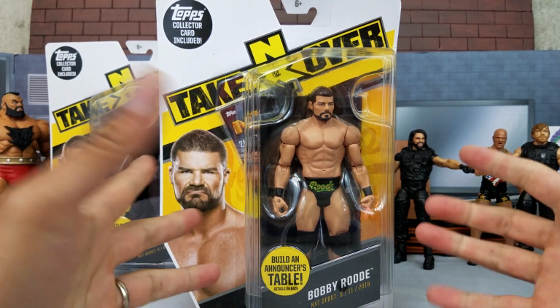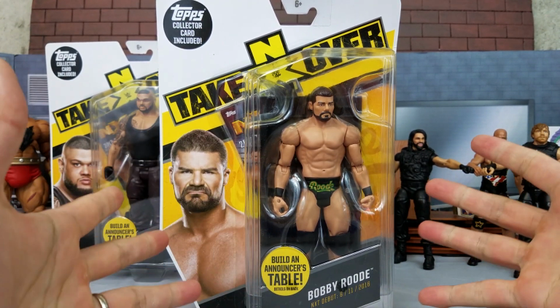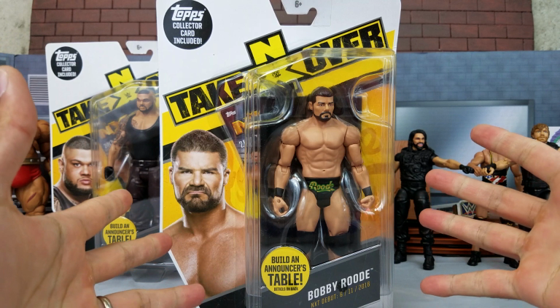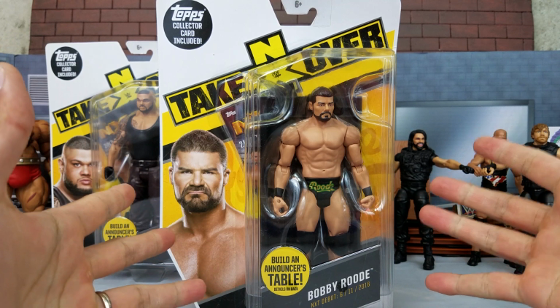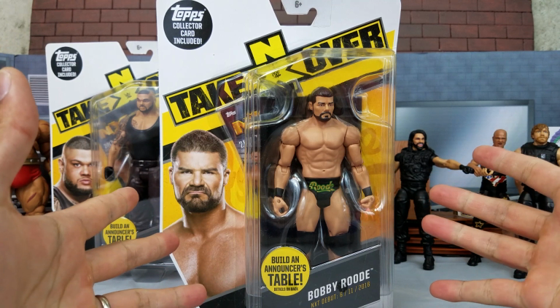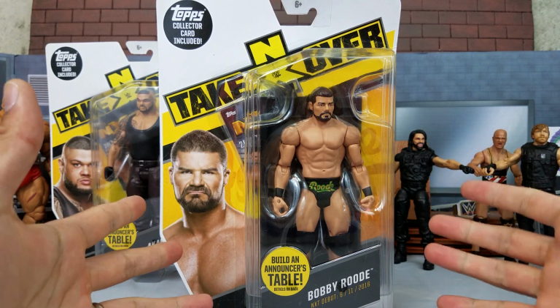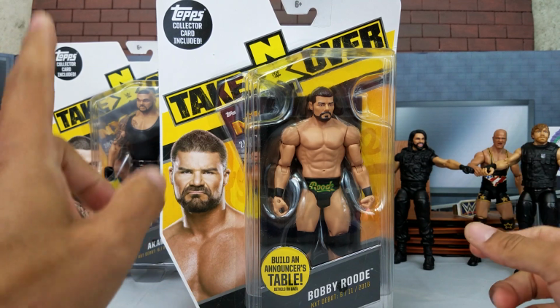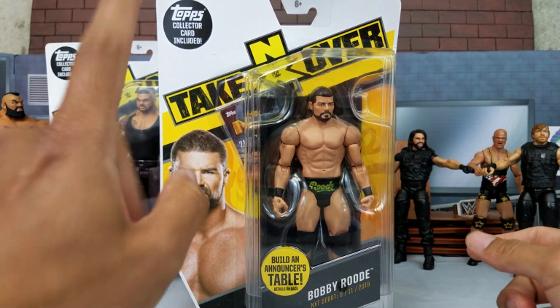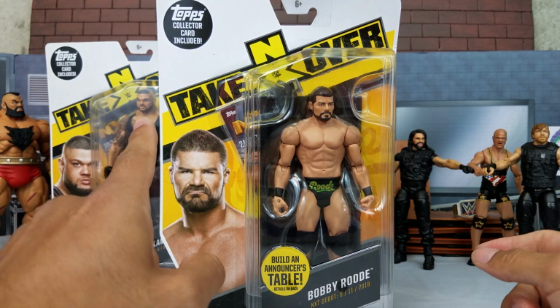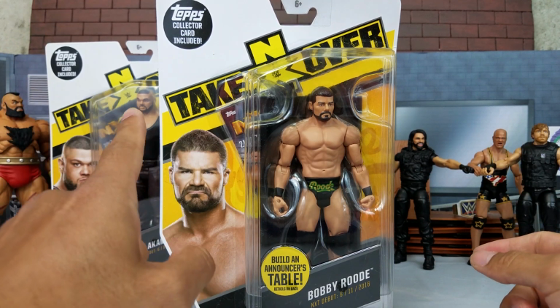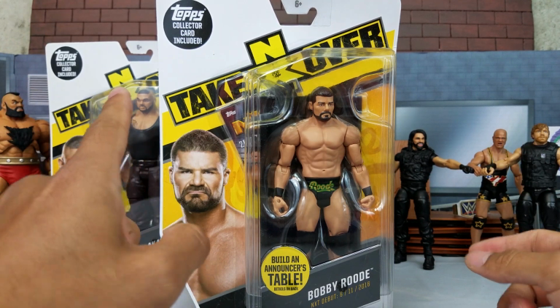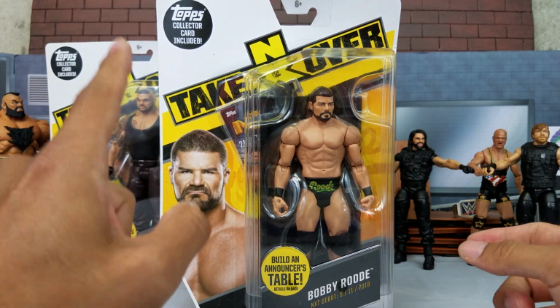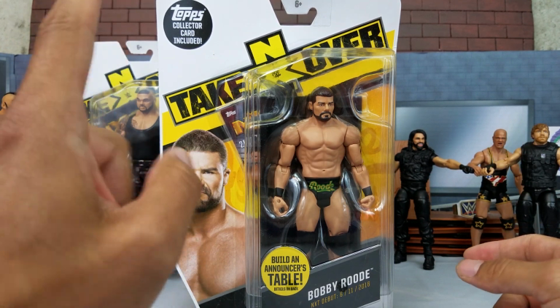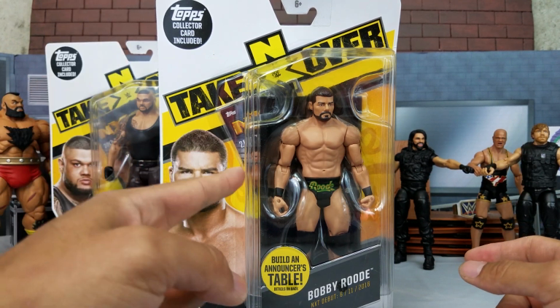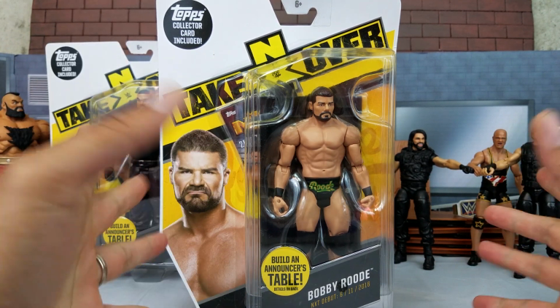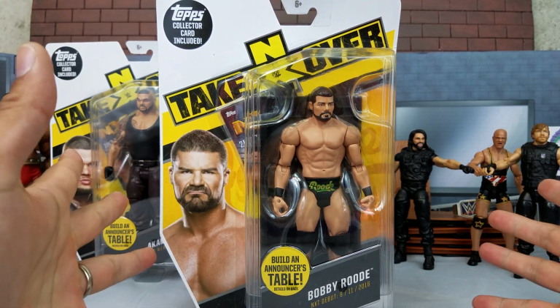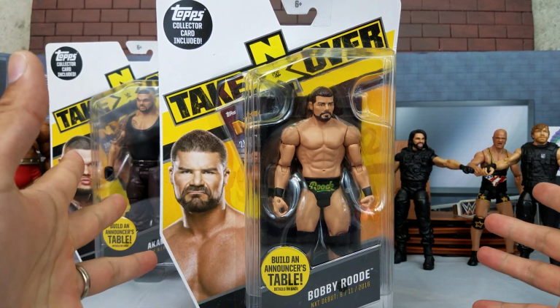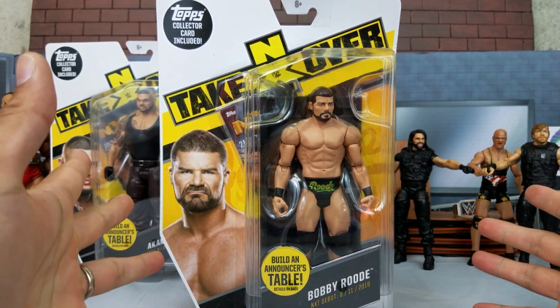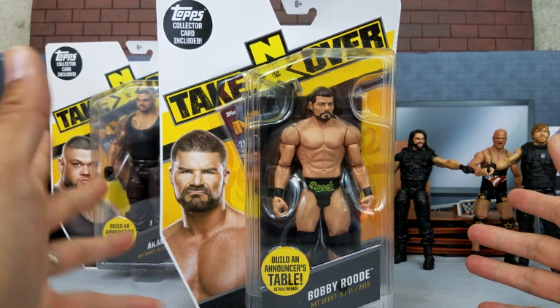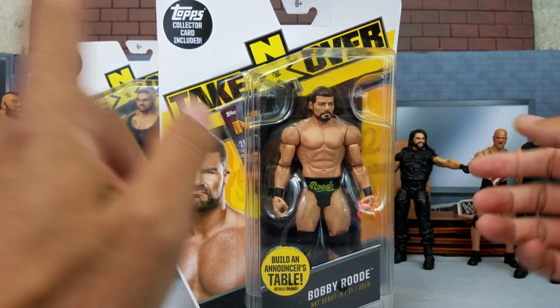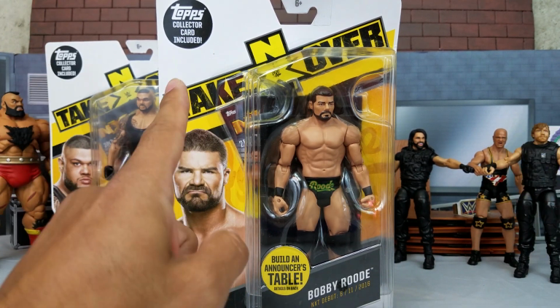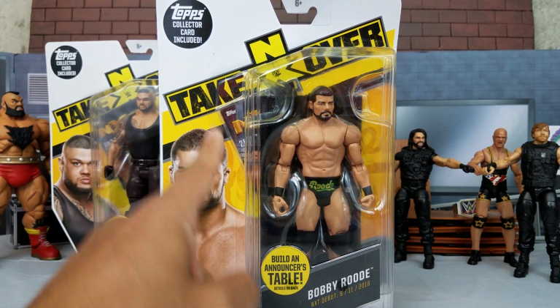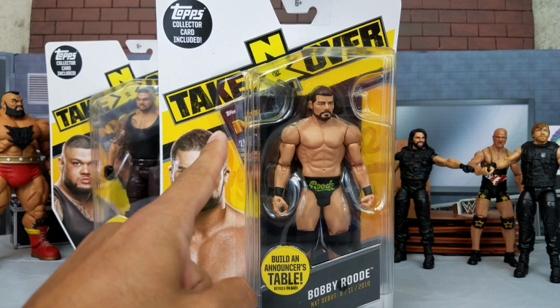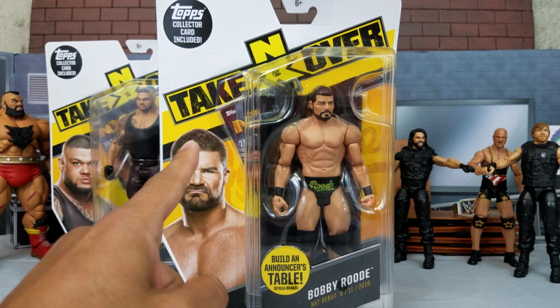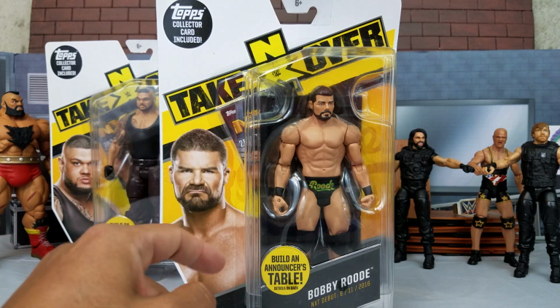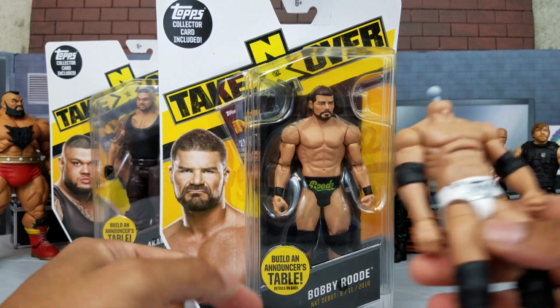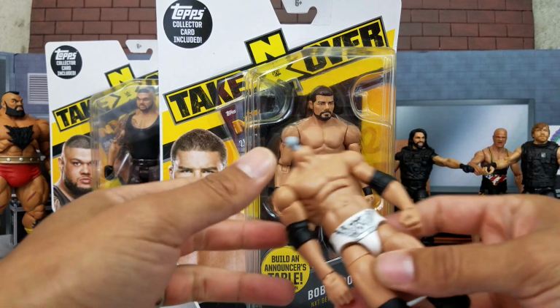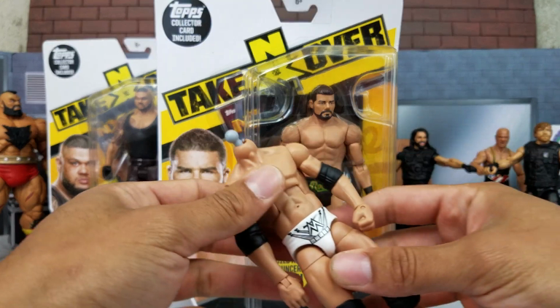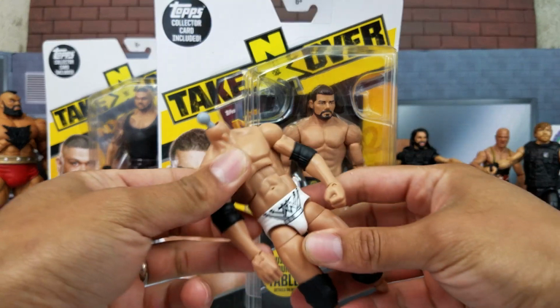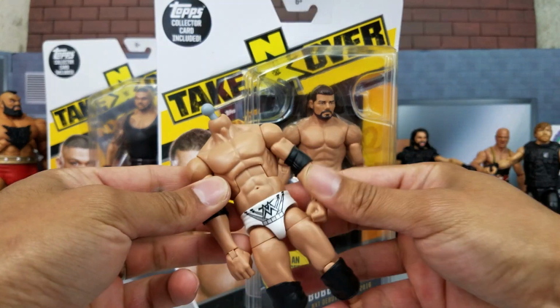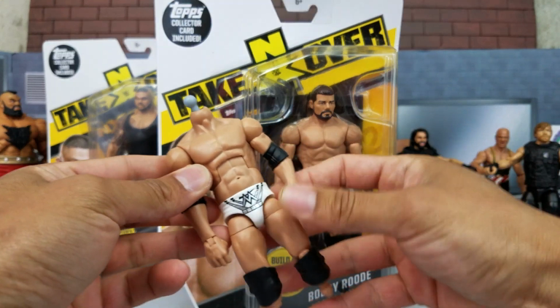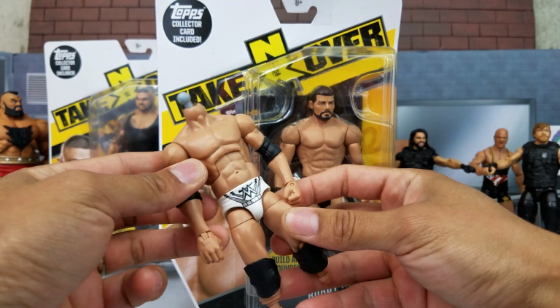I've never been this excited for a basic. It's been a while since I've been this excited. I'm not a fan of basics, and this is exactly the reason why — we got this body right here.